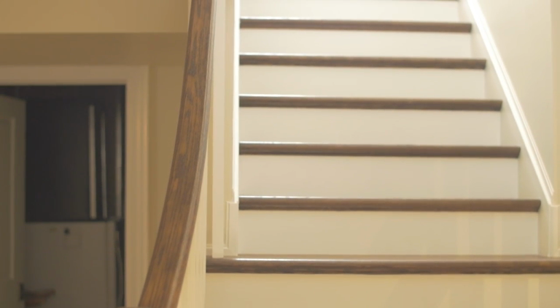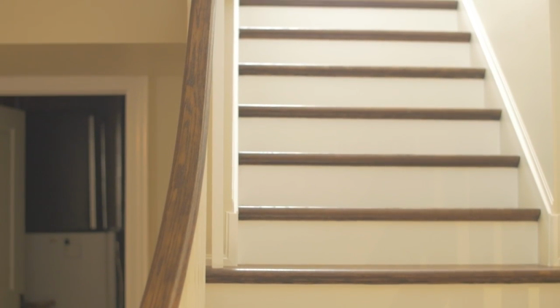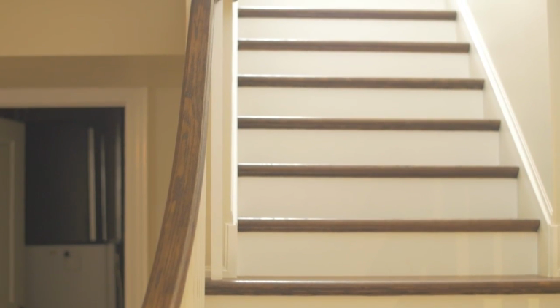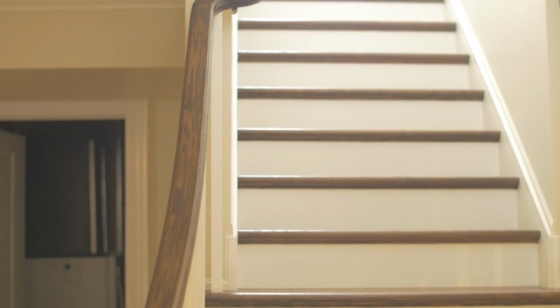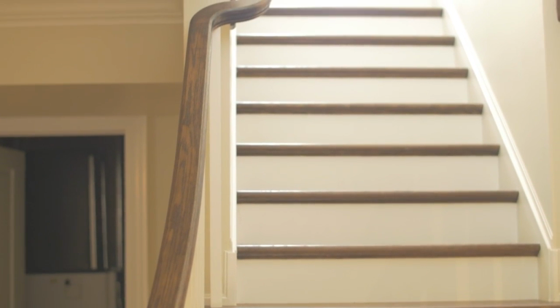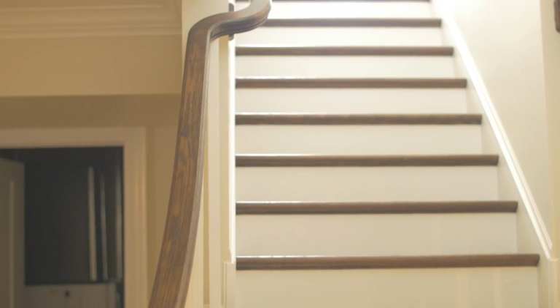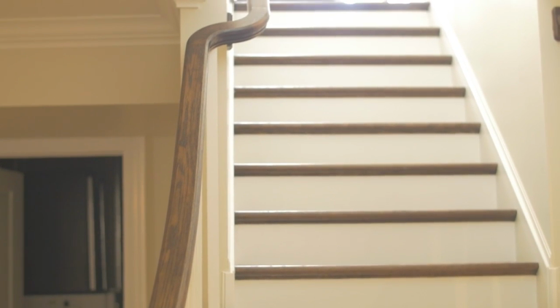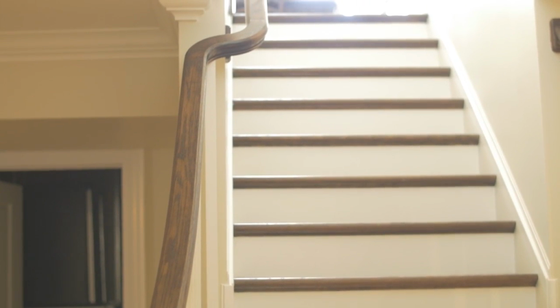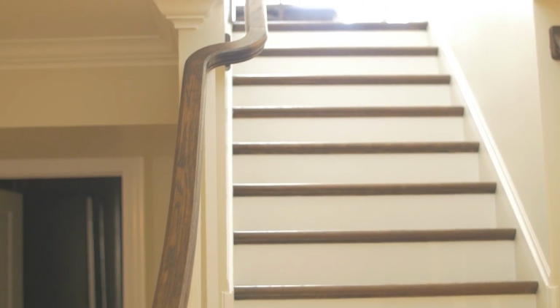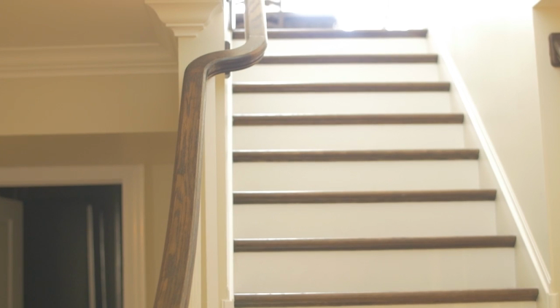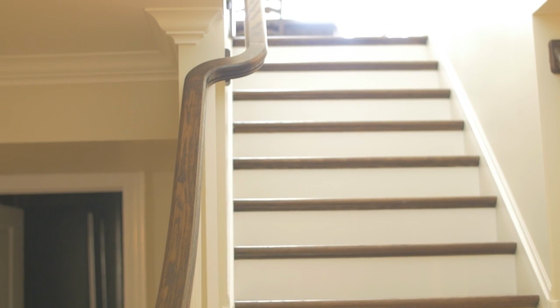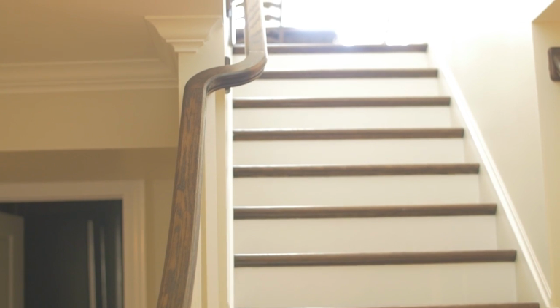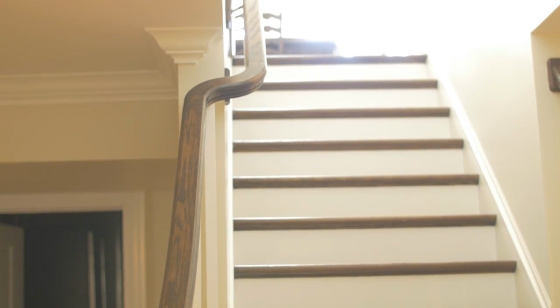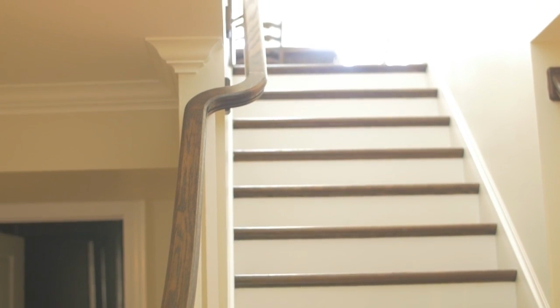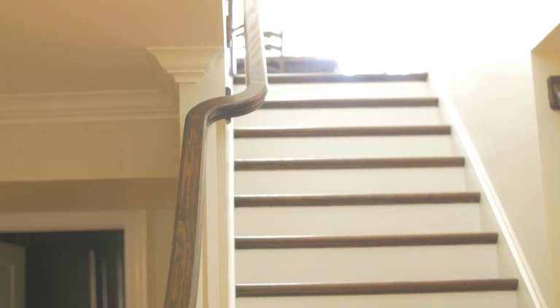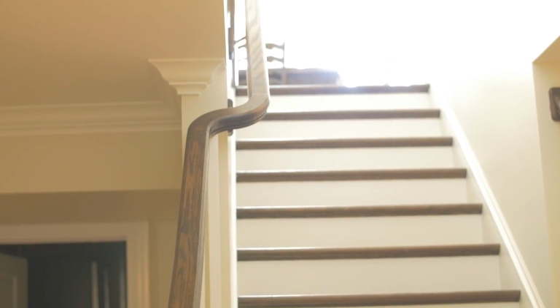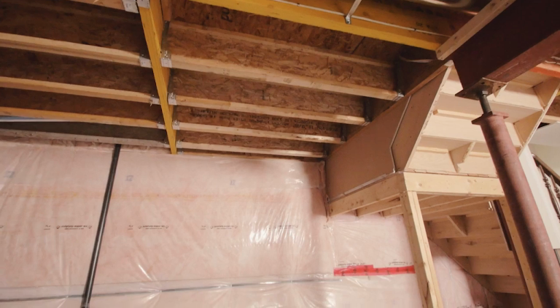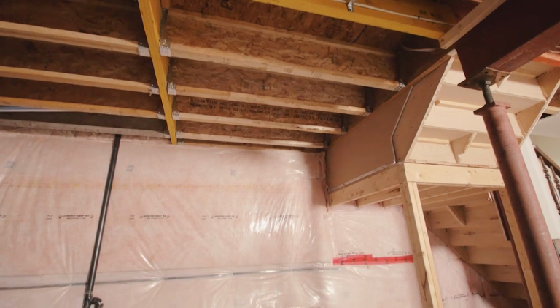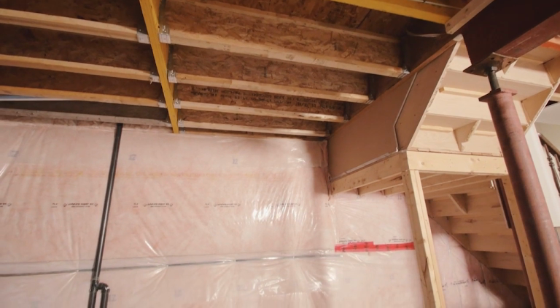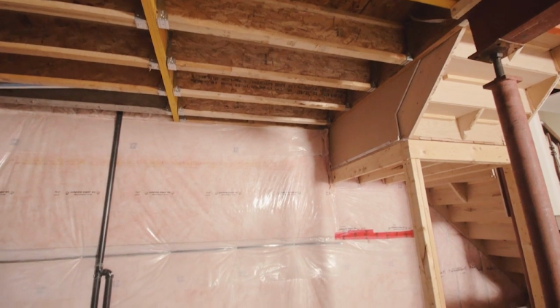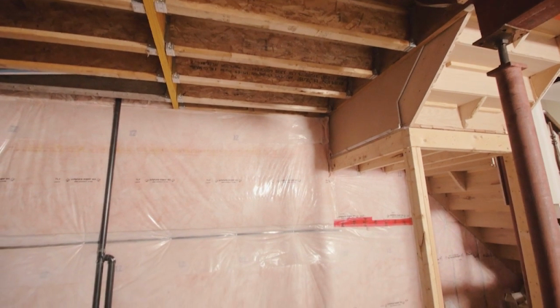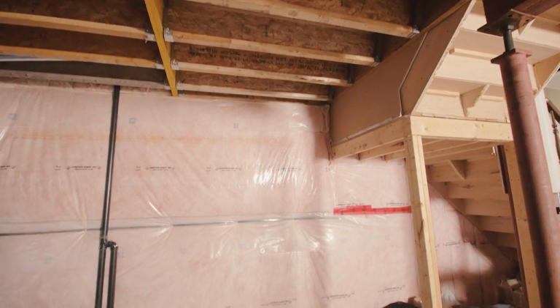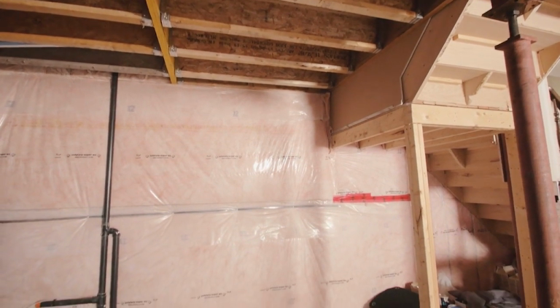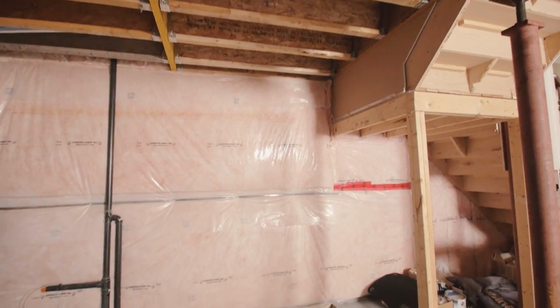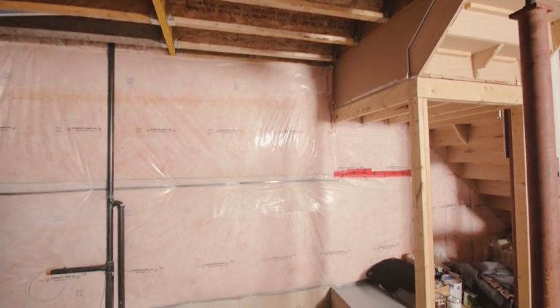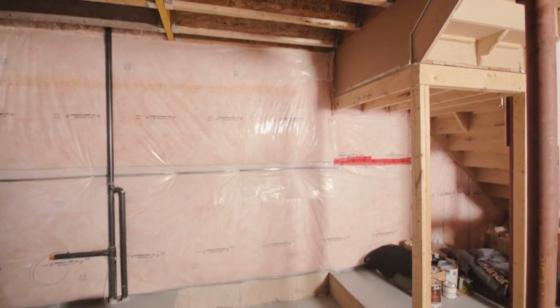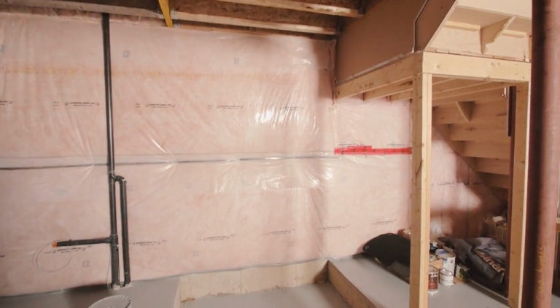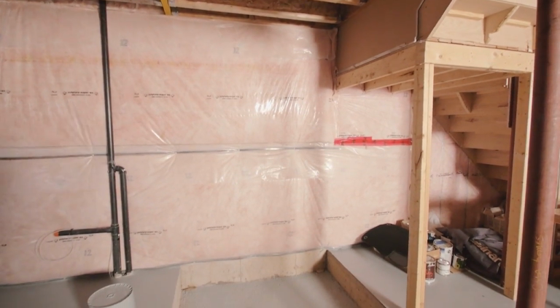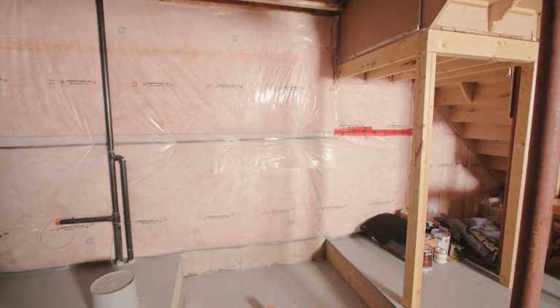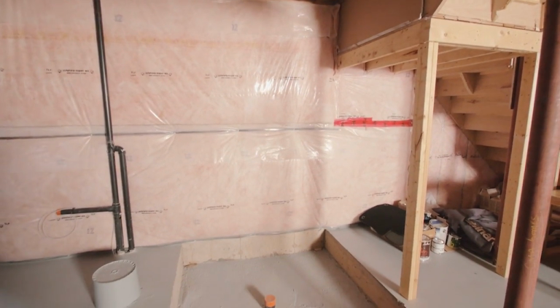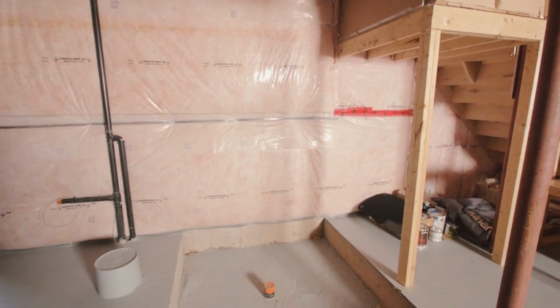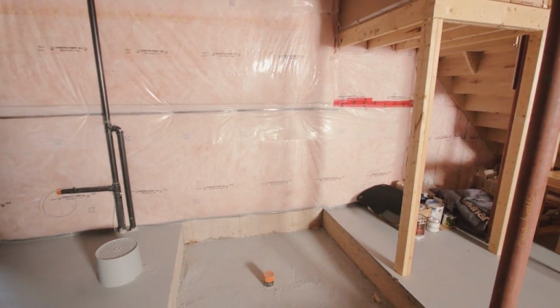A typical basement finish usually consists of two bedrooms, a rec room, bathroom, and an optional hobby or theatre room. To tie all living areas and levels together, we can easily add an elevator rough-in for future use.